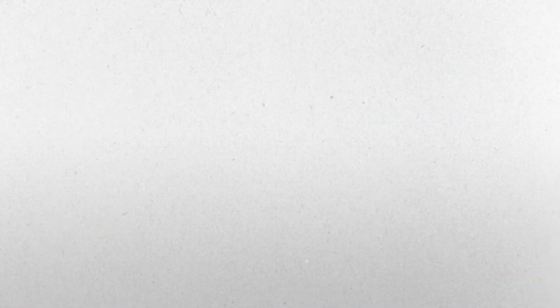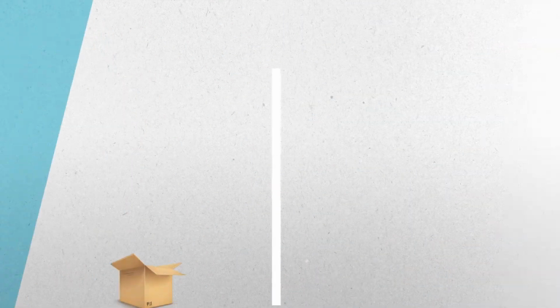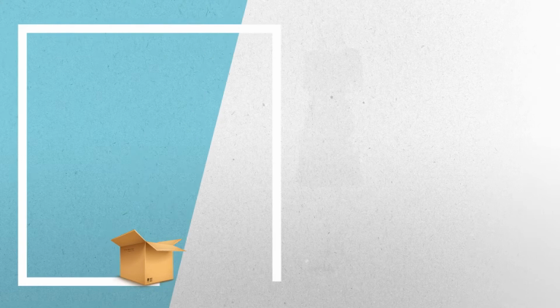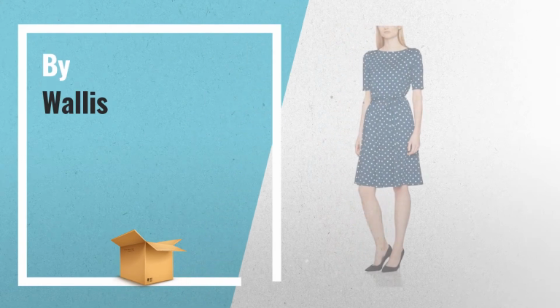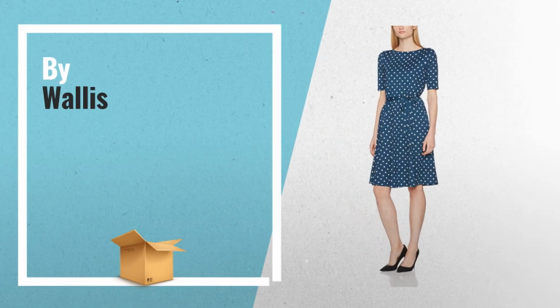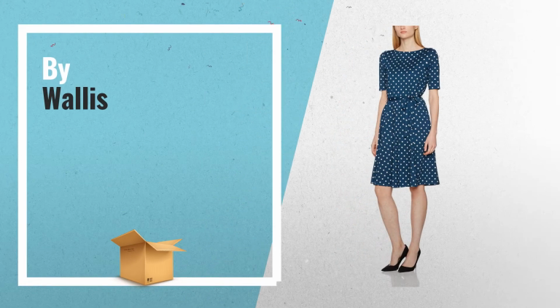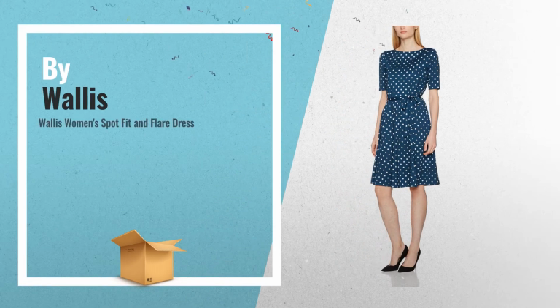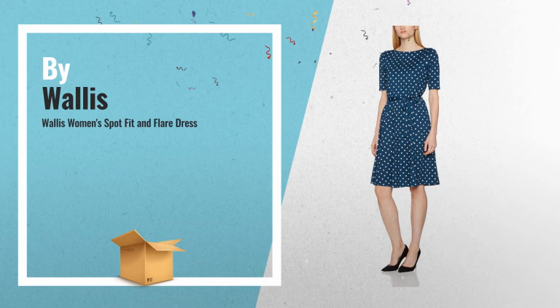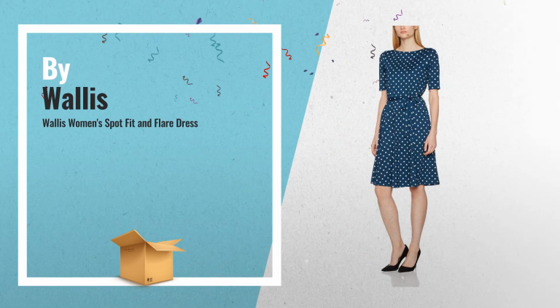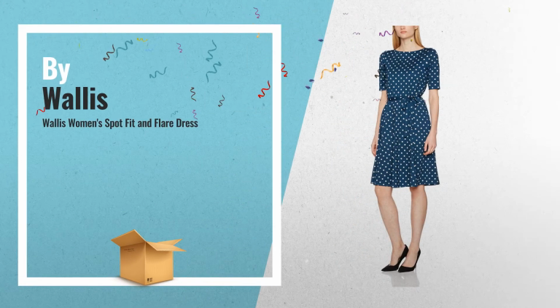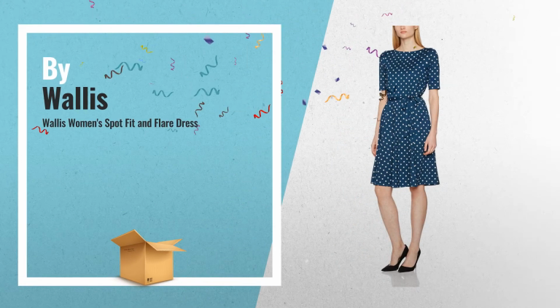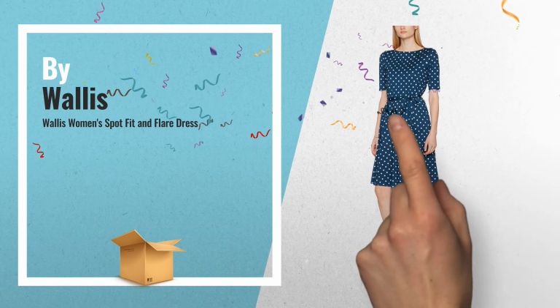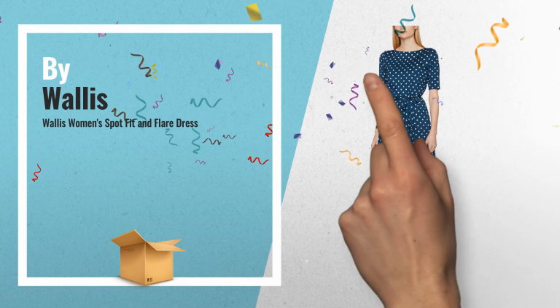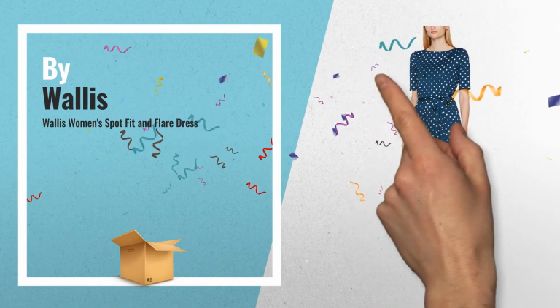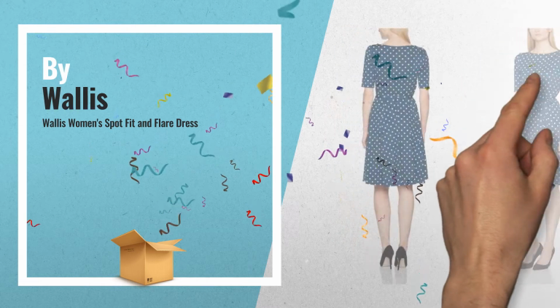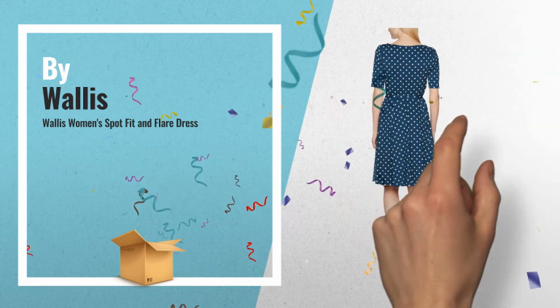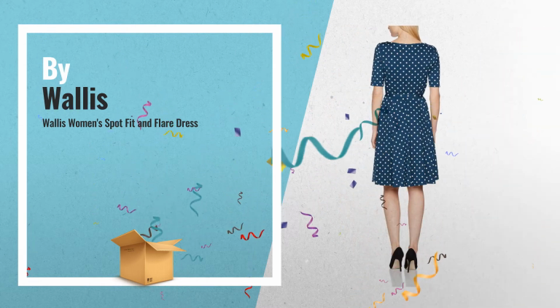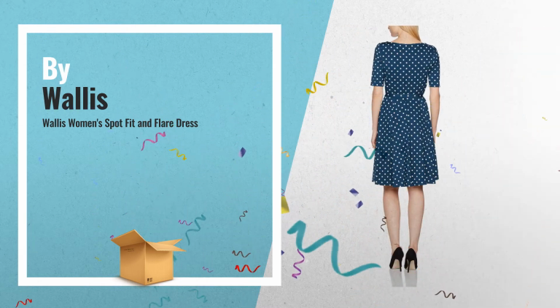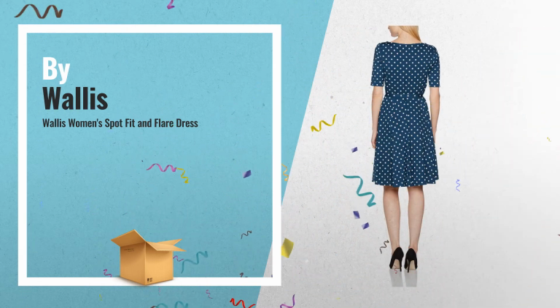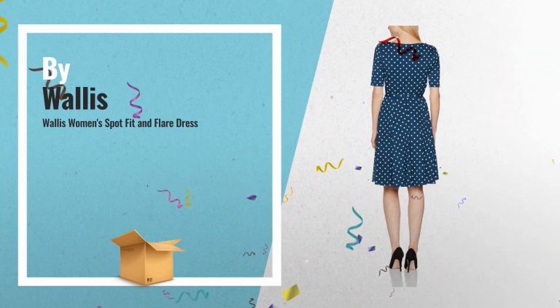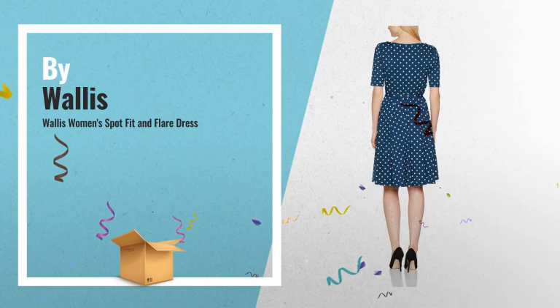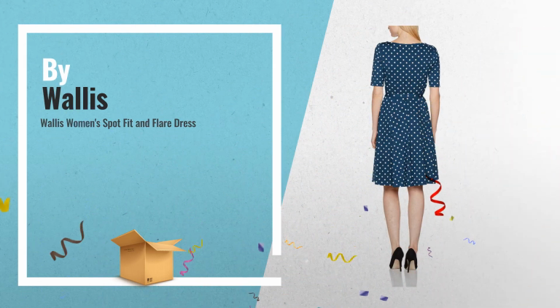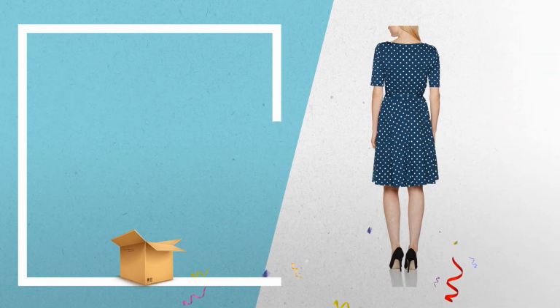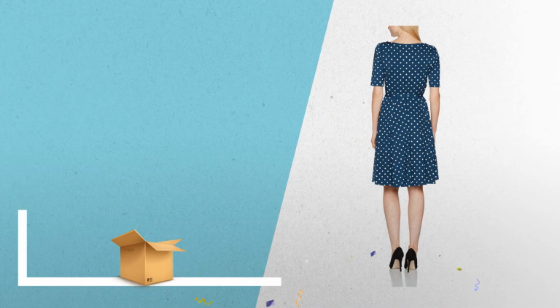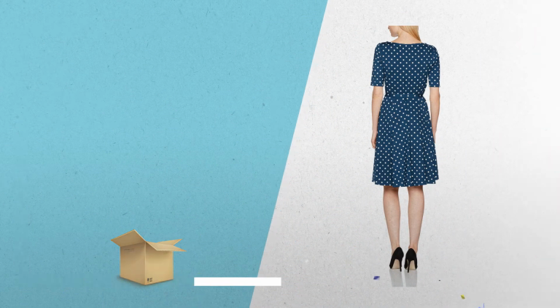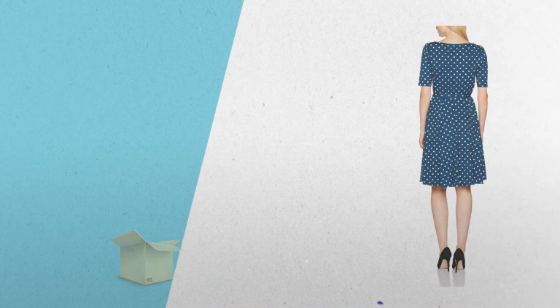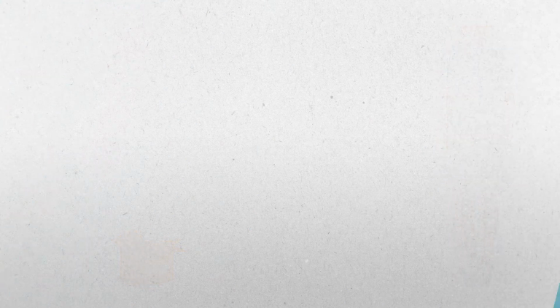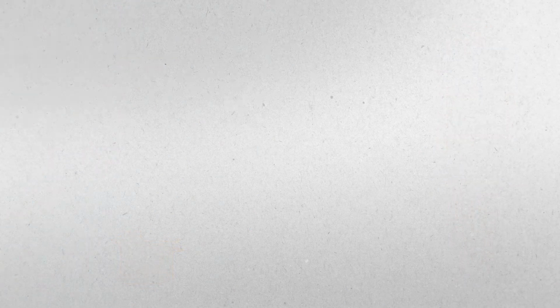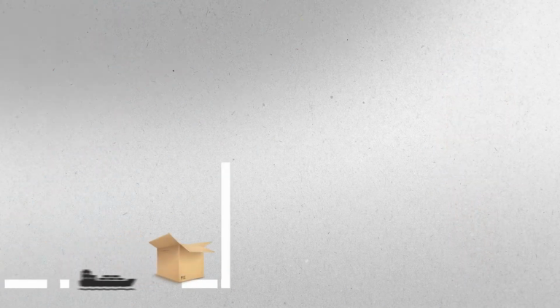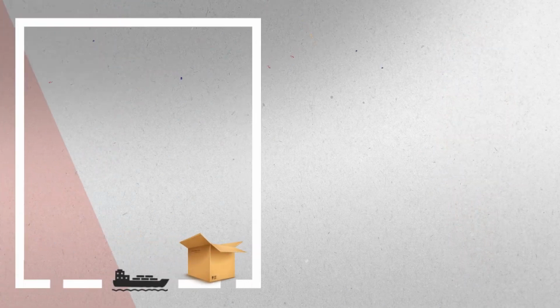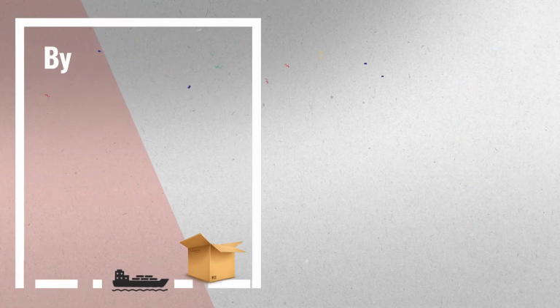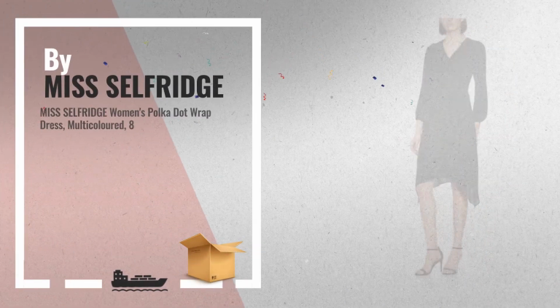Number 8, by Wallis. For more info about these great online deals, click this banner in the corner. Number 9, by Miss Selfridge.